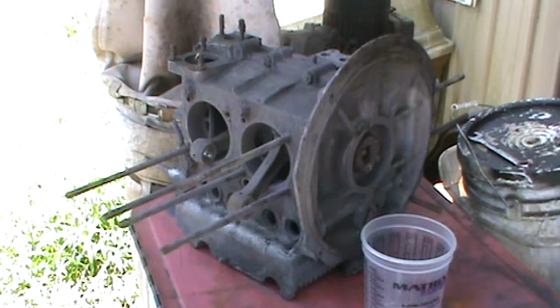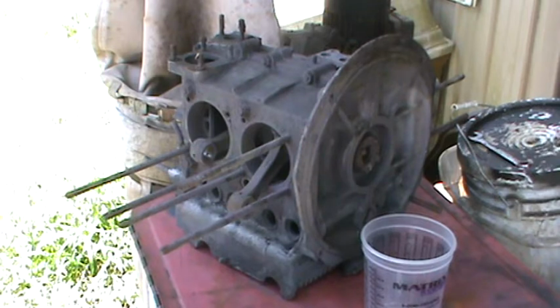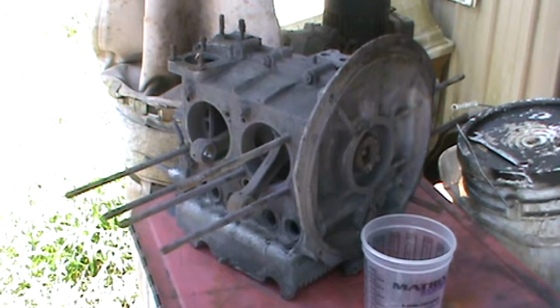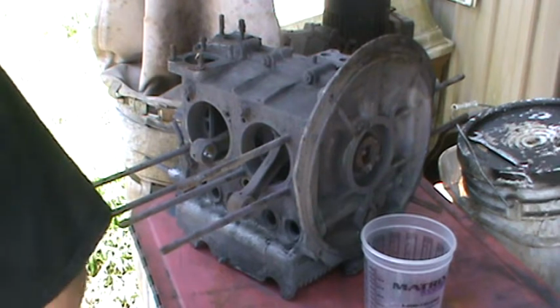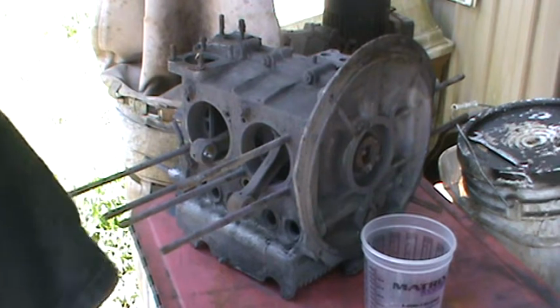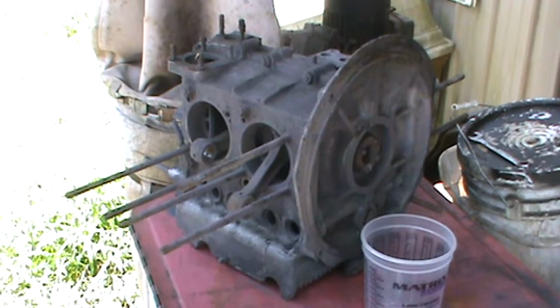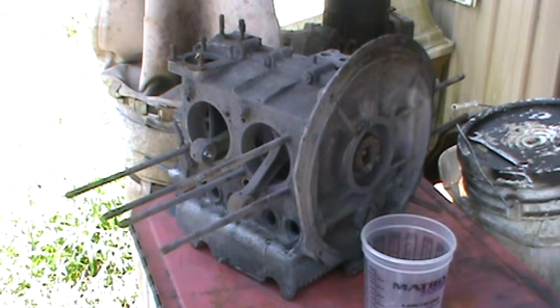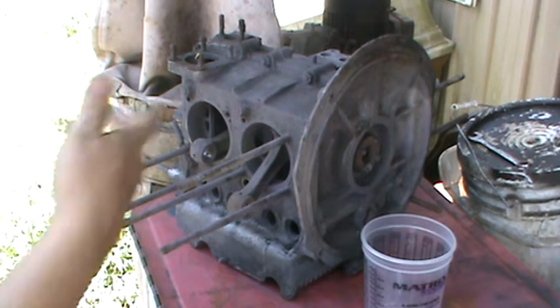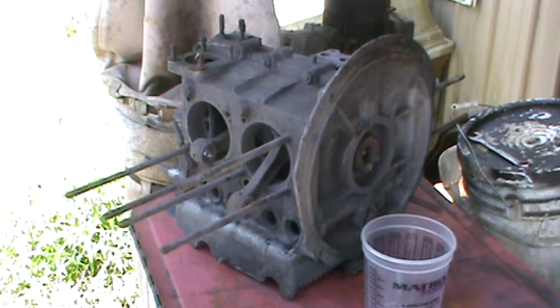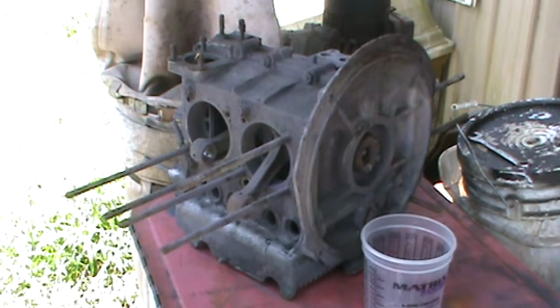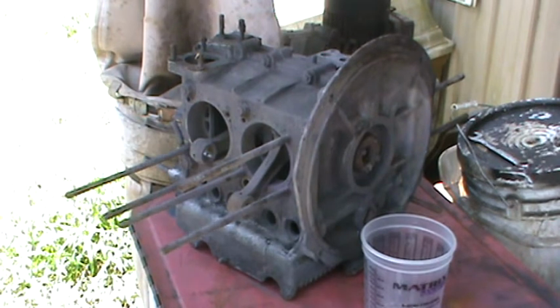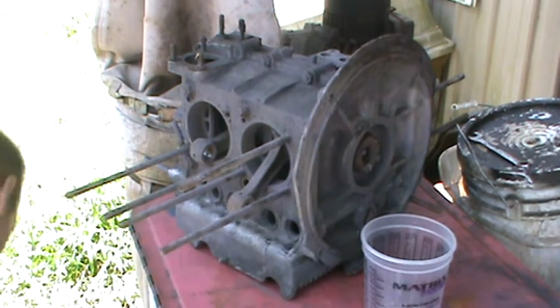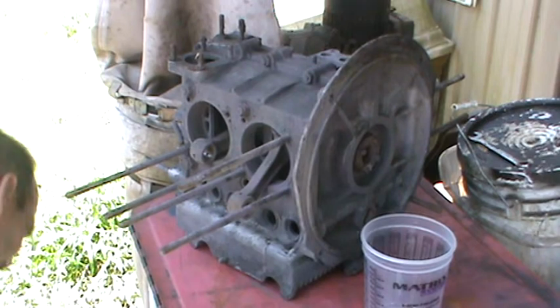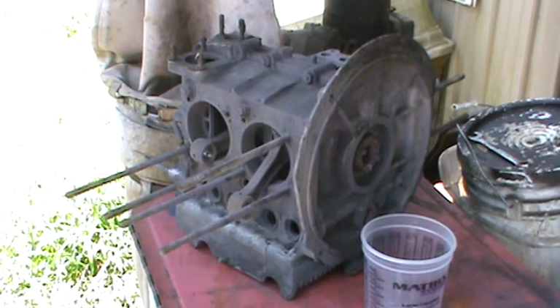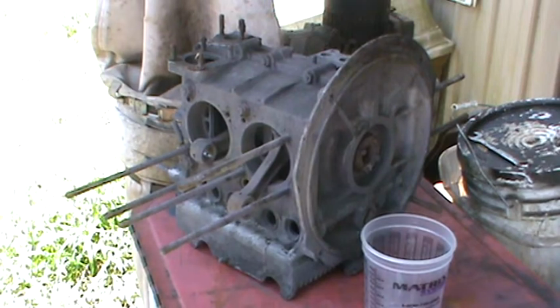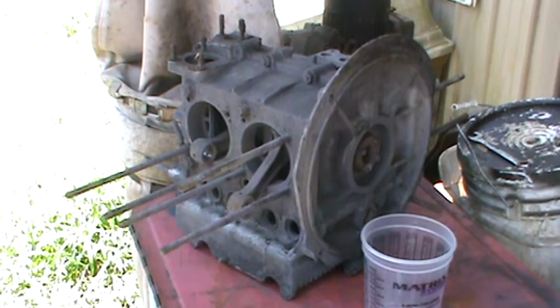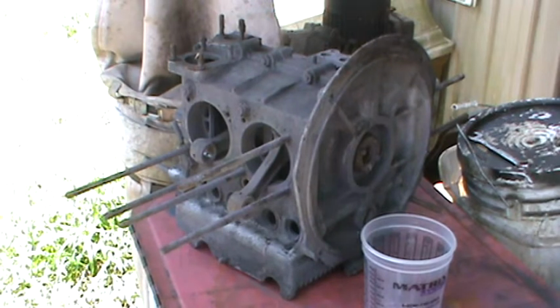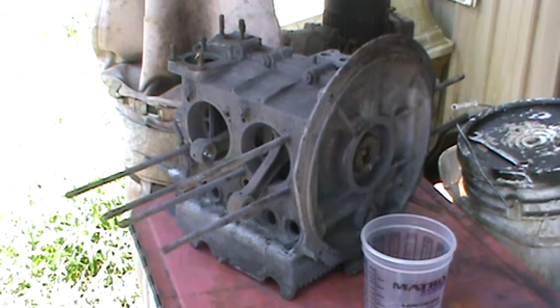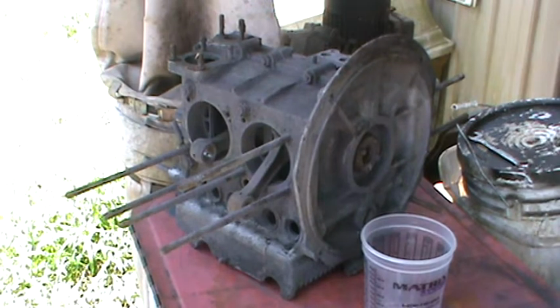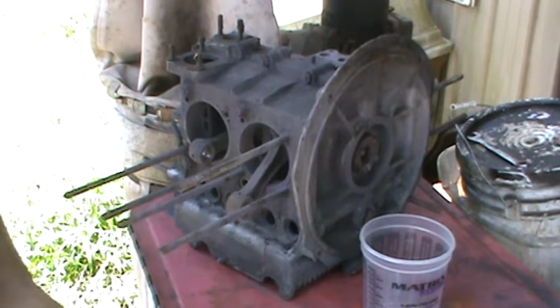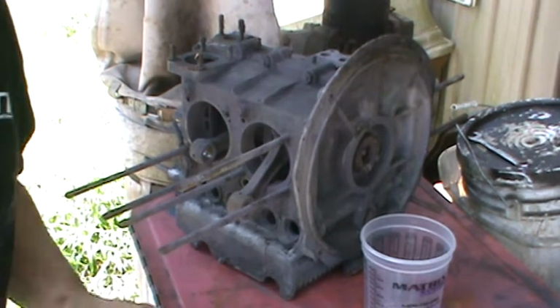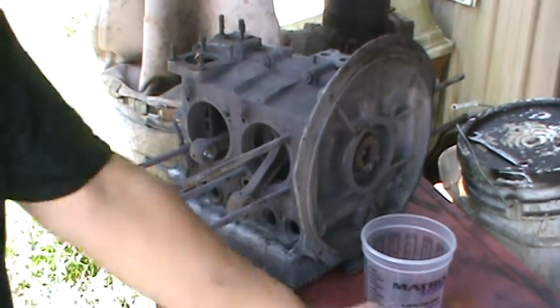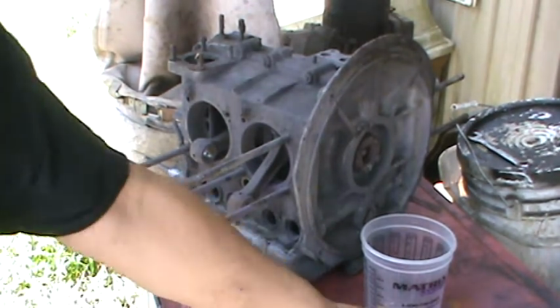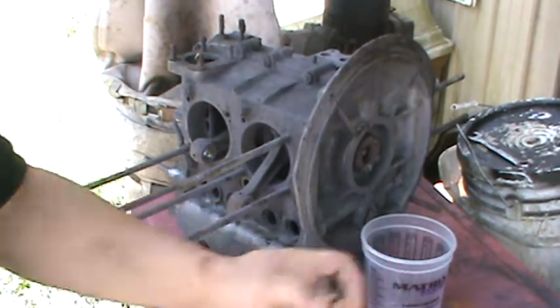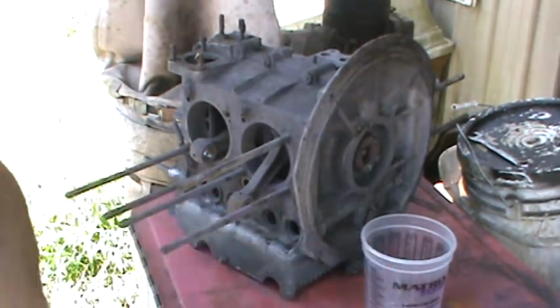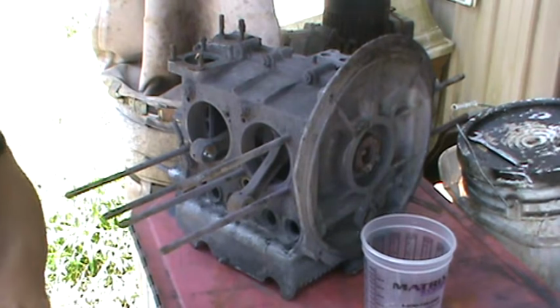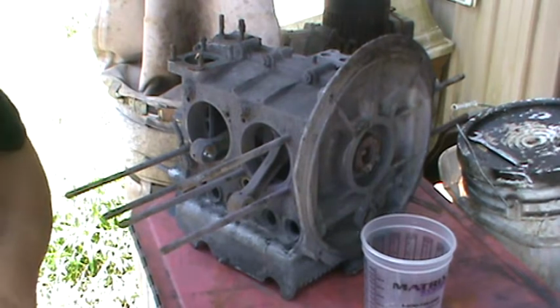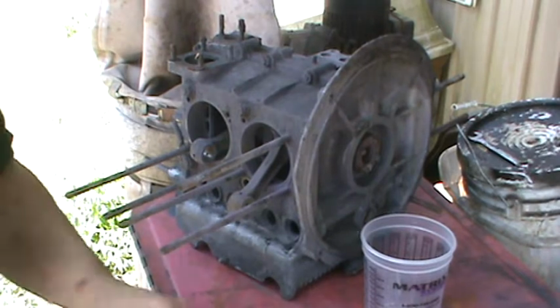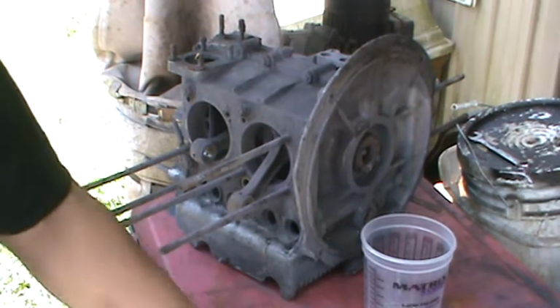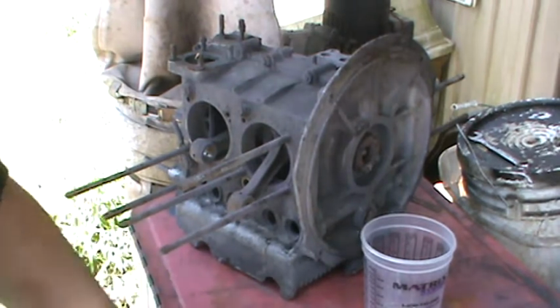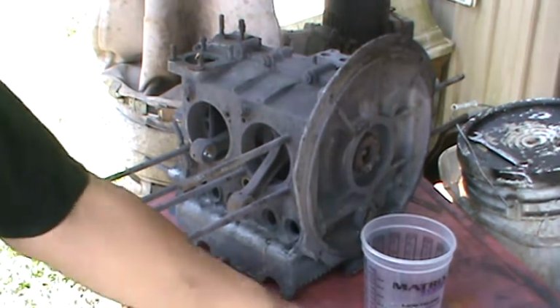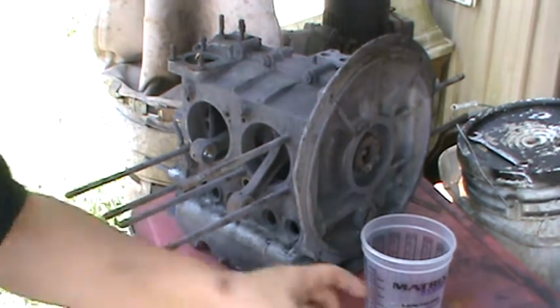Usually I put these on the stand, but since it's a short block I'll just take it apart on the floor cleaner here. I'm going to take the thirteens off first.